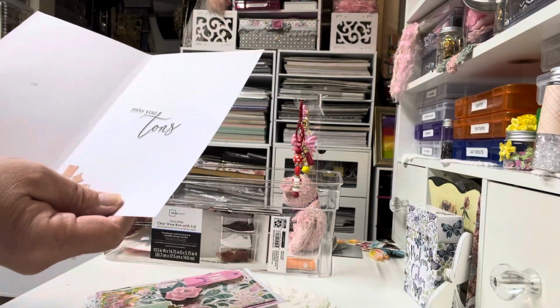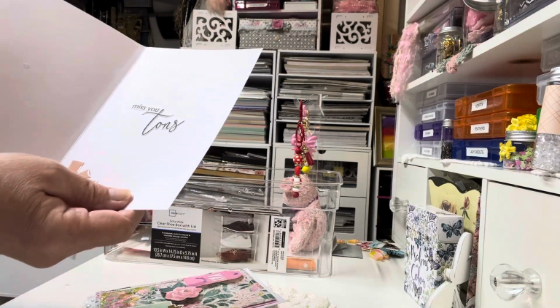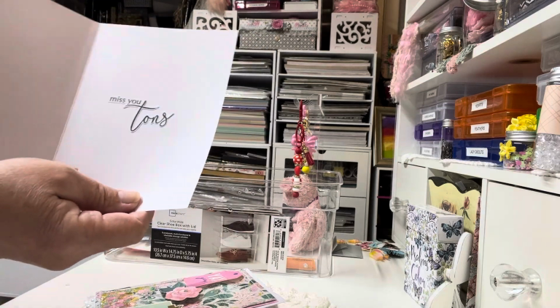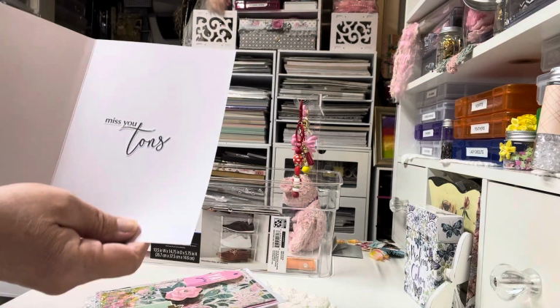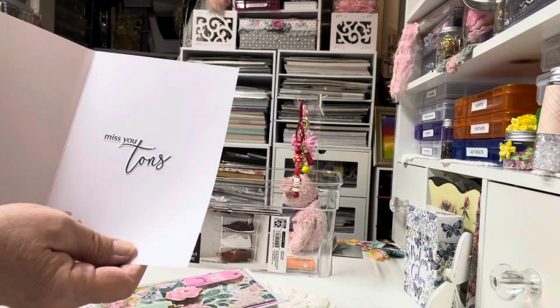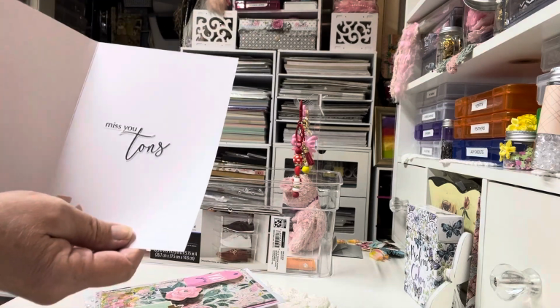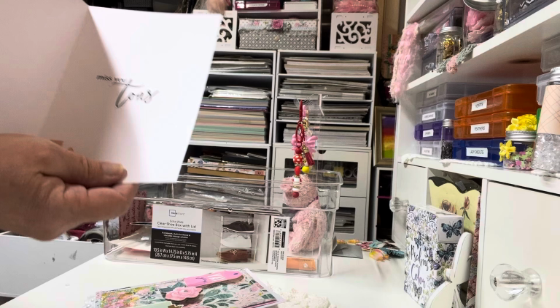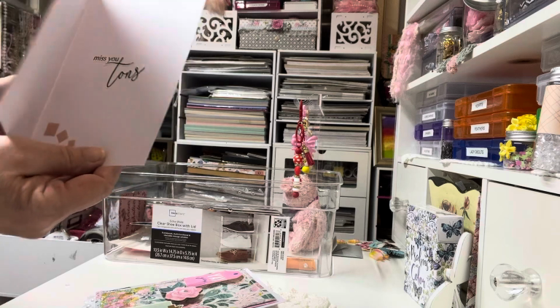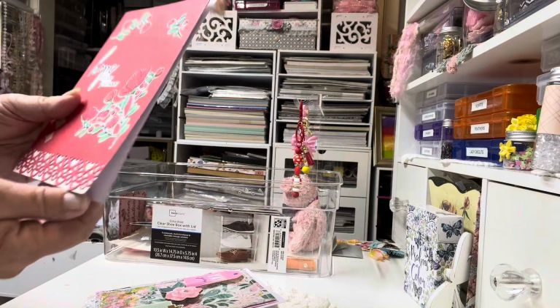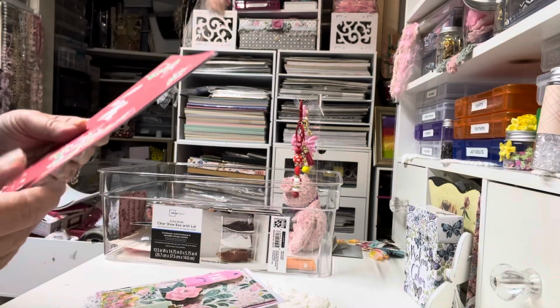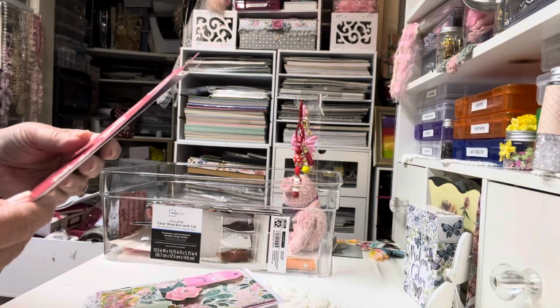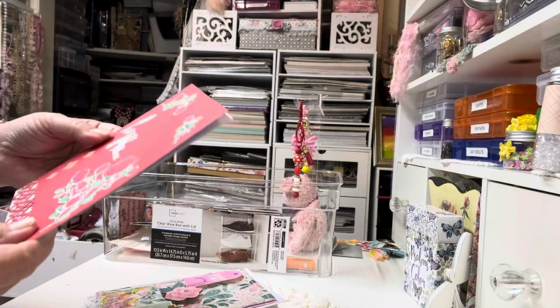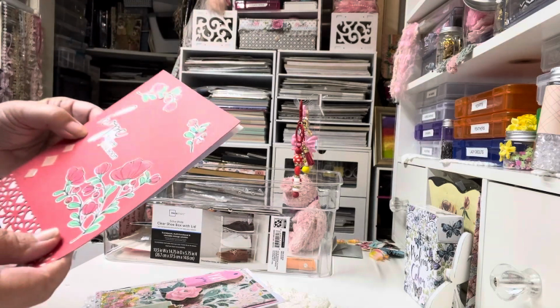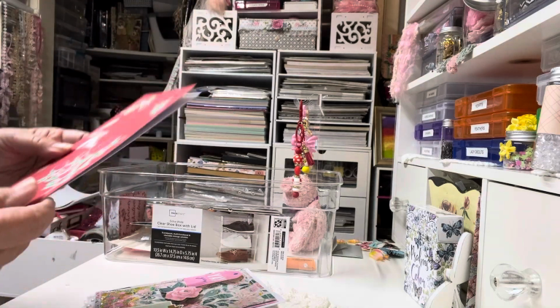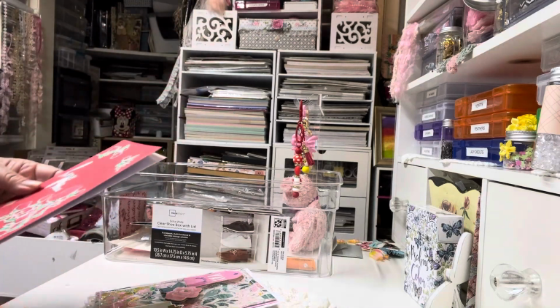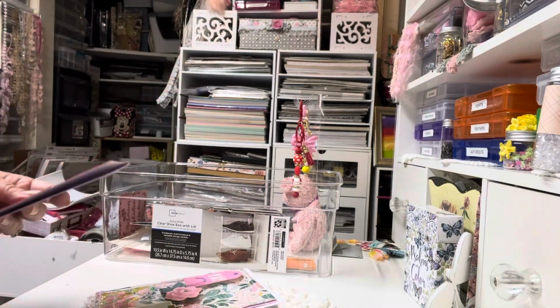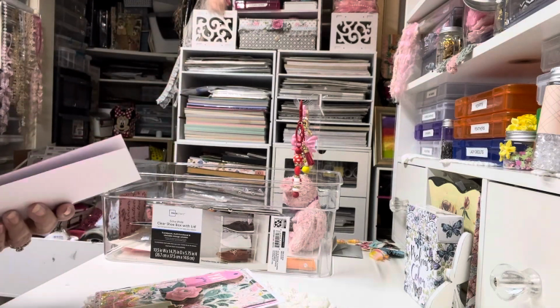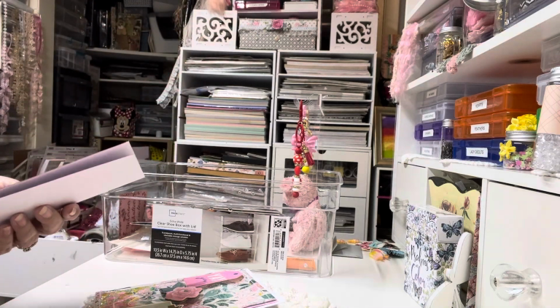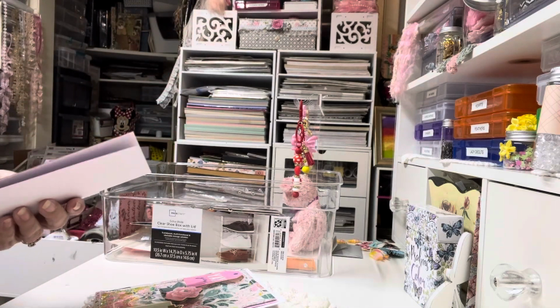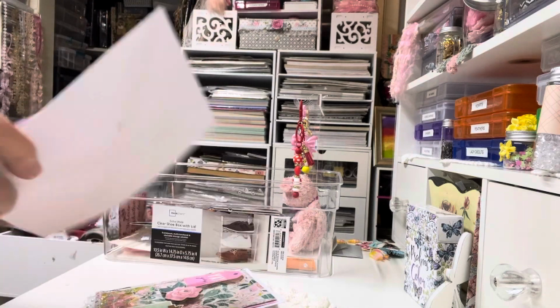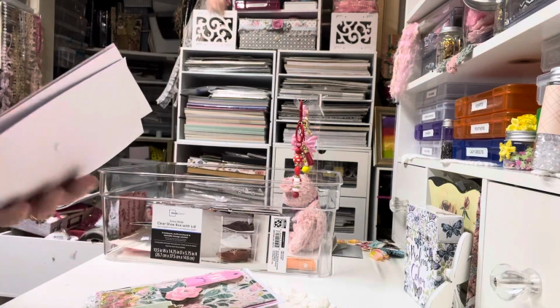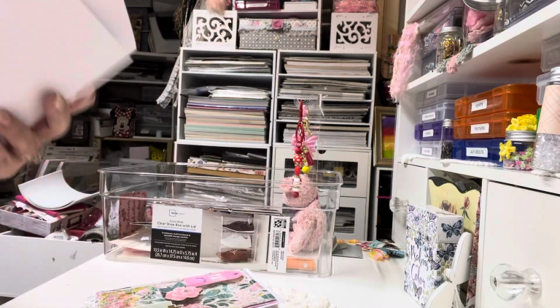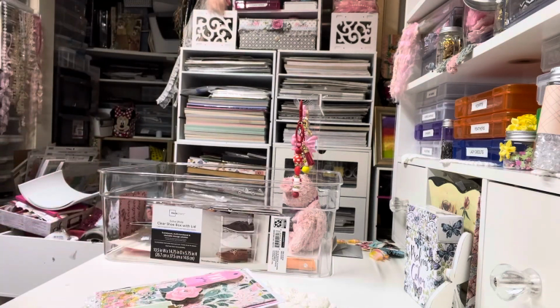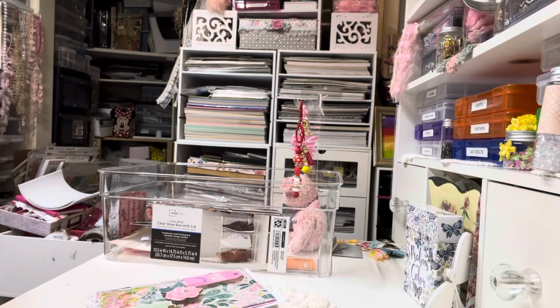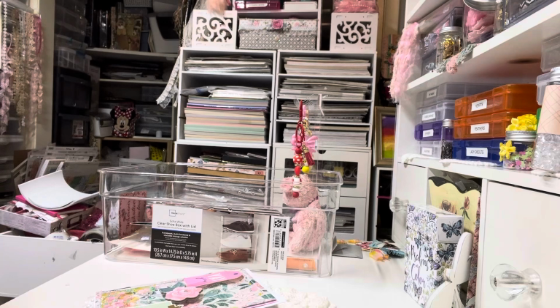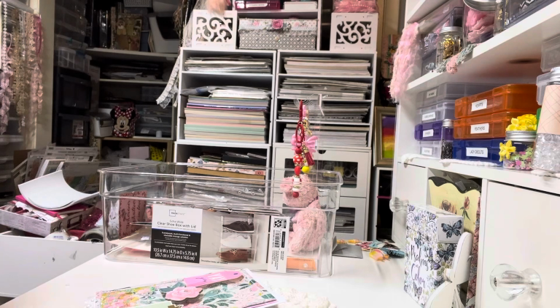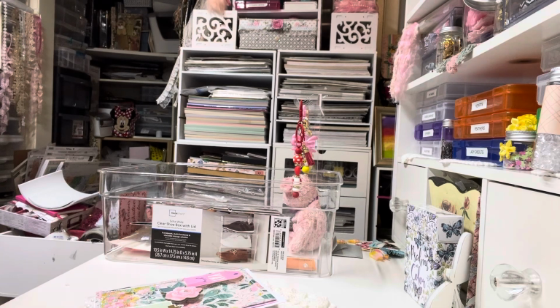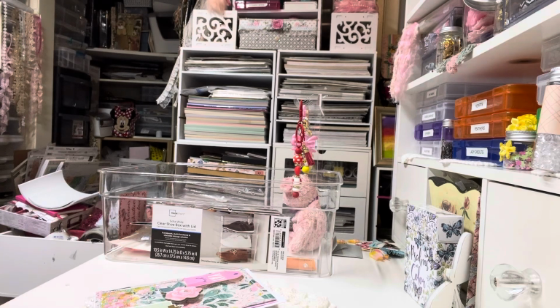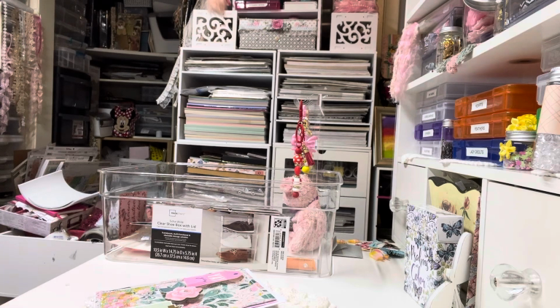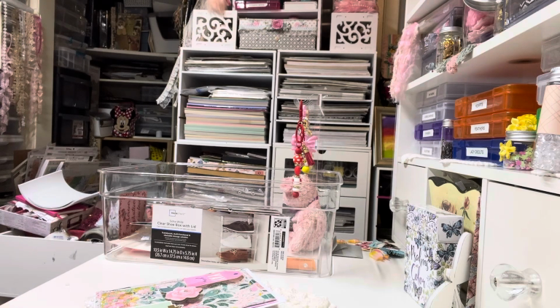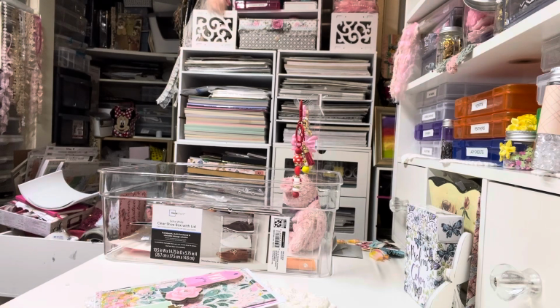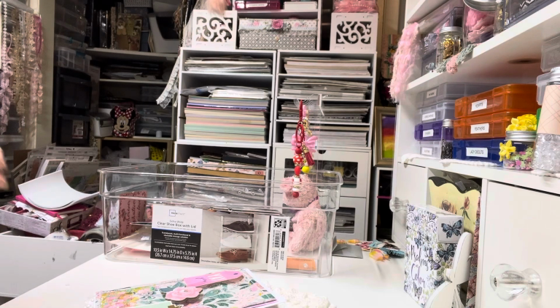And my little stickers down here moved around, so I've got to re-glue those. But it says 'miss you tons.' I thought that was very appropriate with the 'hope to see you soon.' So let me put that over here on my desk so I'll remember to fix those things.